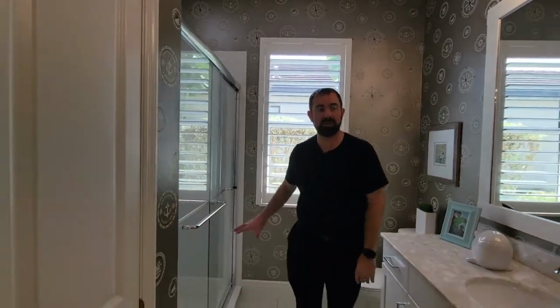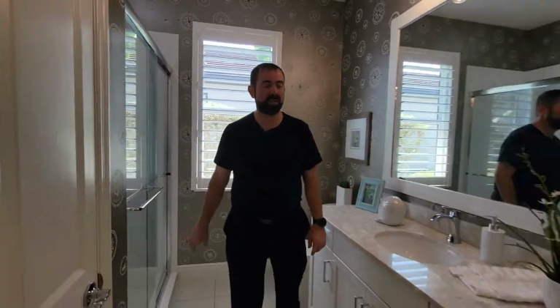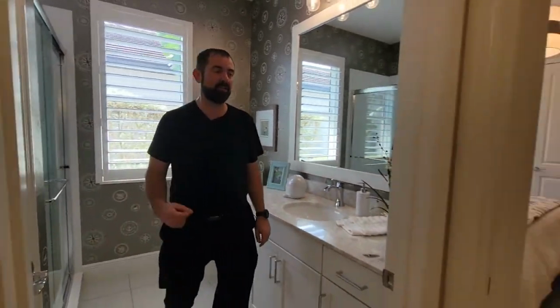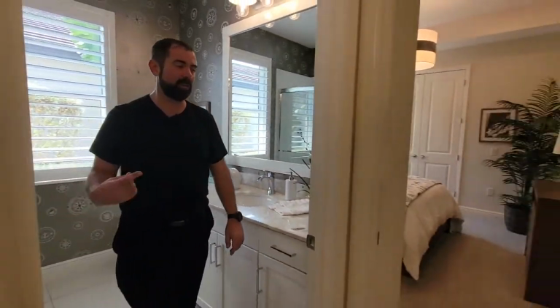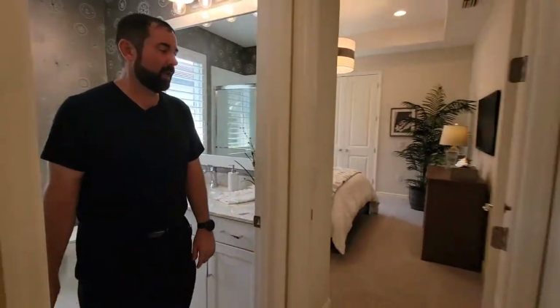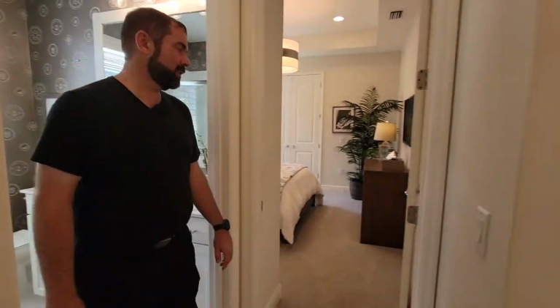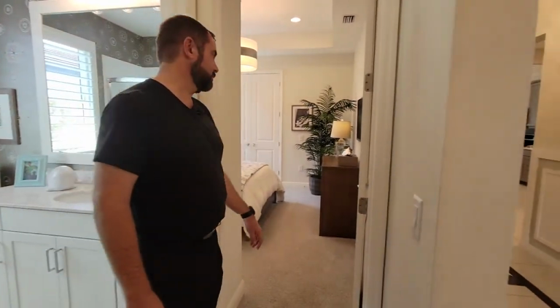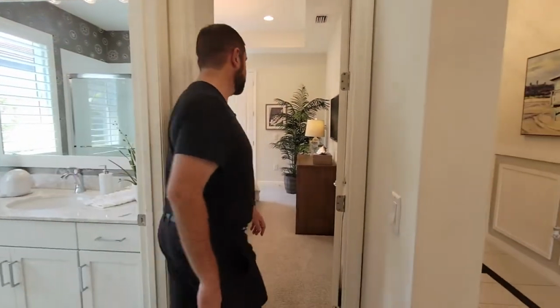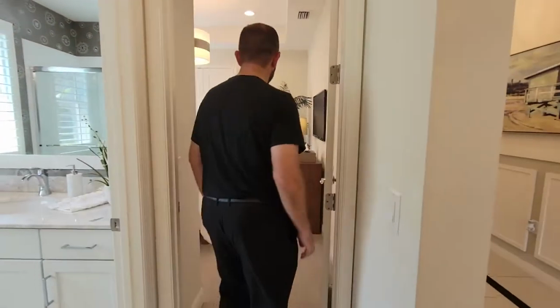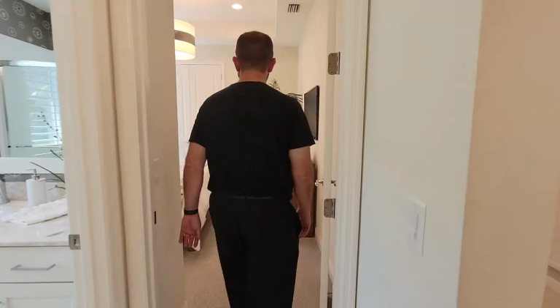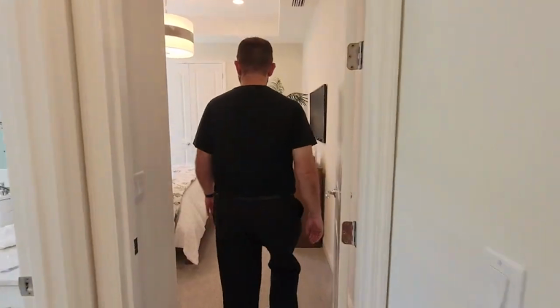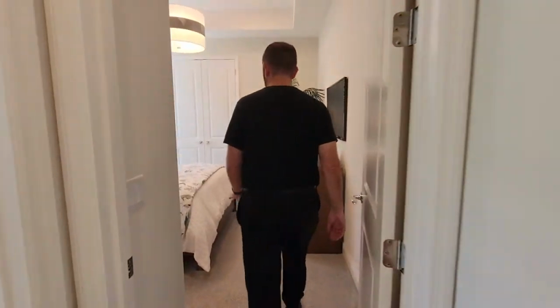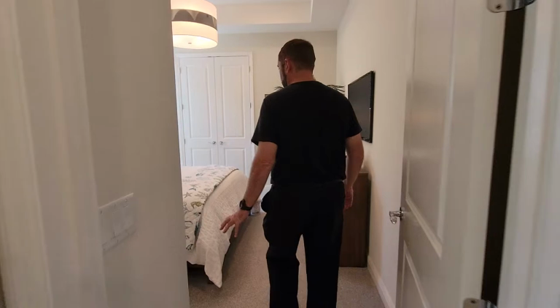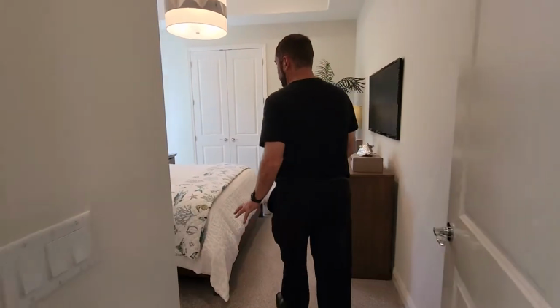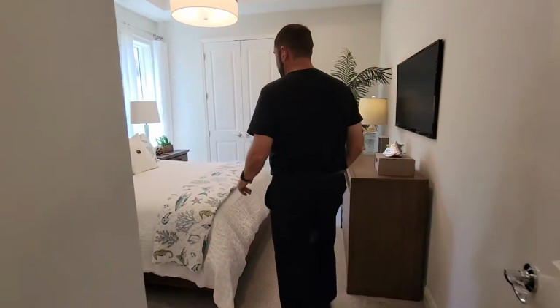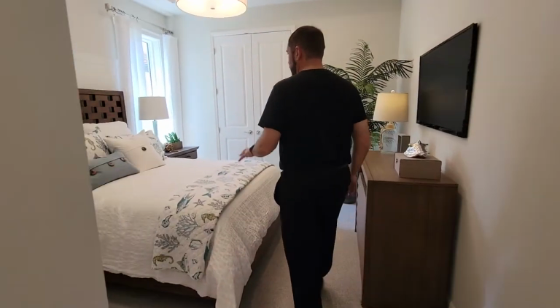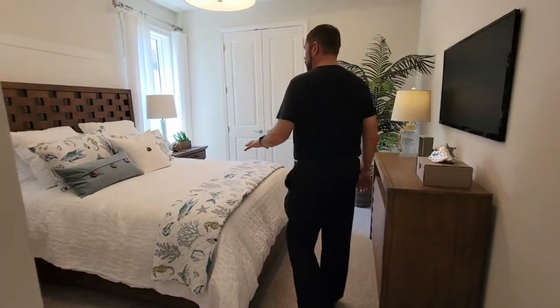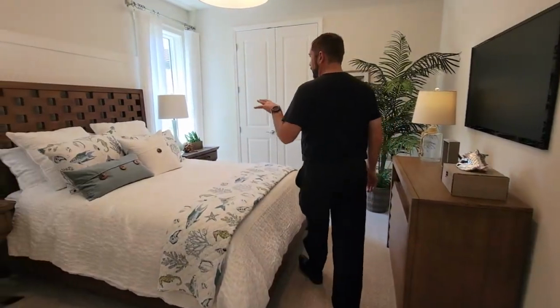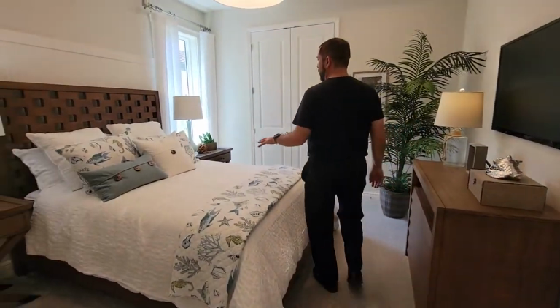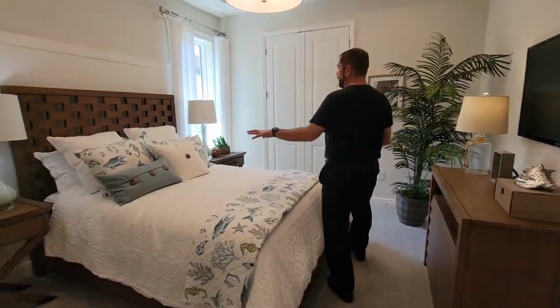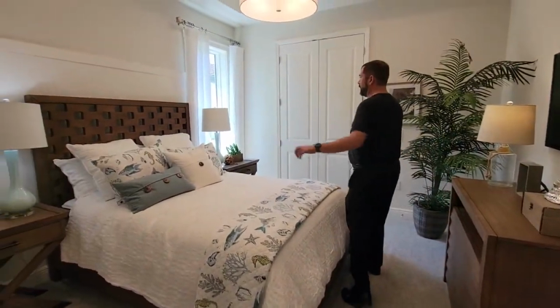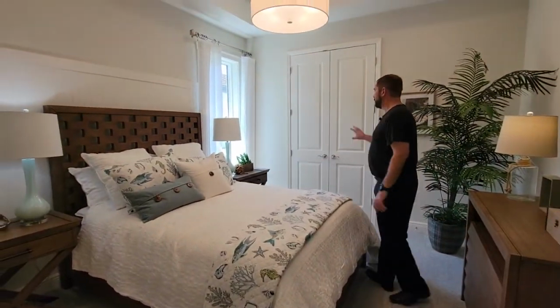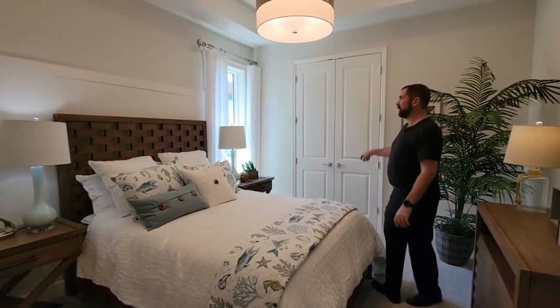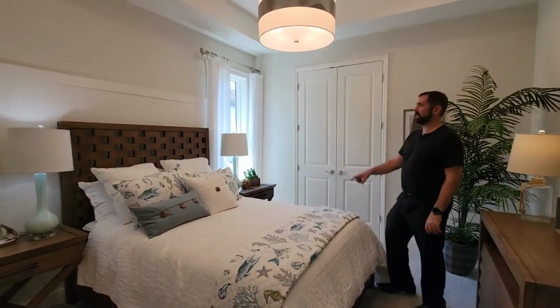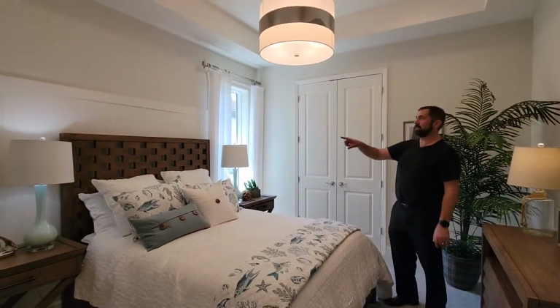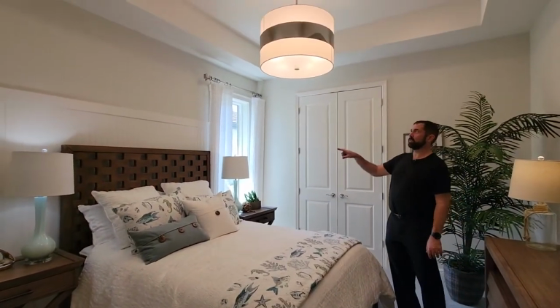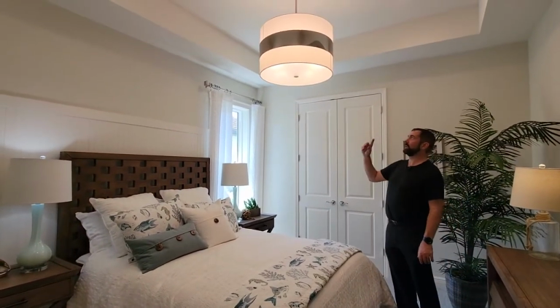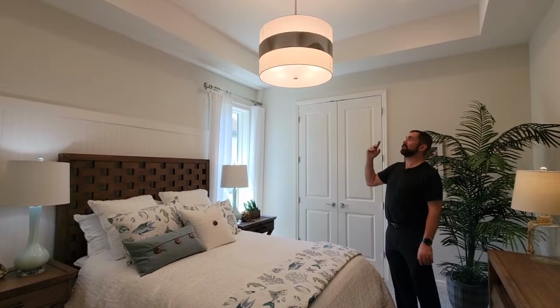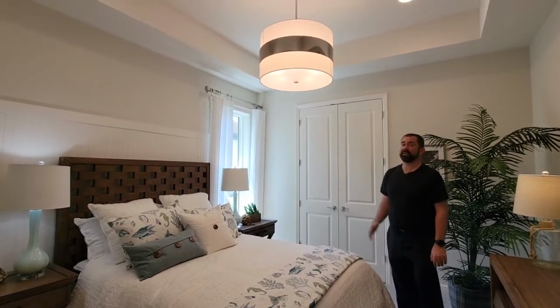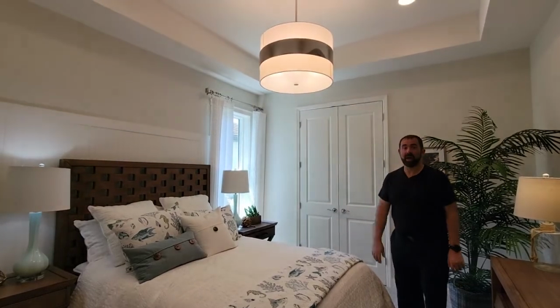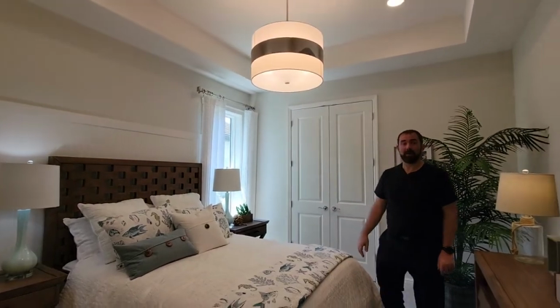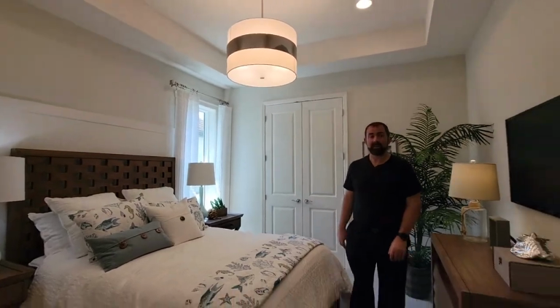This bathroom will be used by bedroom number two, which is right here. We have really nice plush carpet, a bed, a couple of end tables, a closet, and some really nice woodworking in the tray ceiling above.